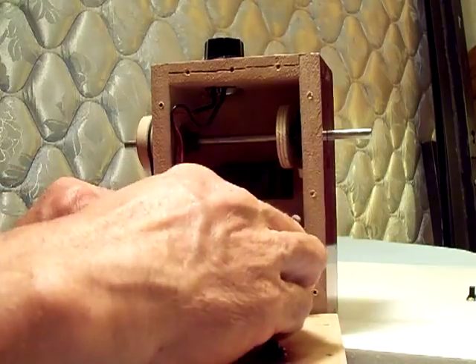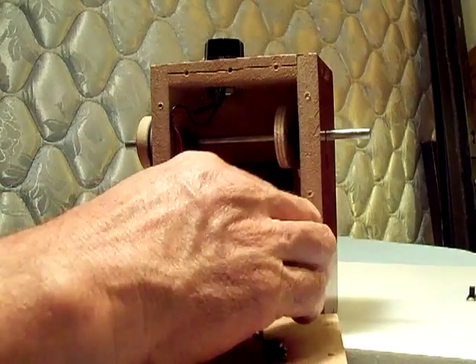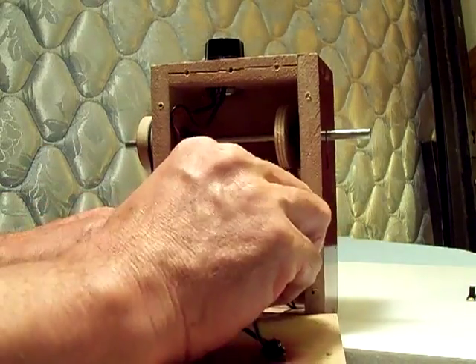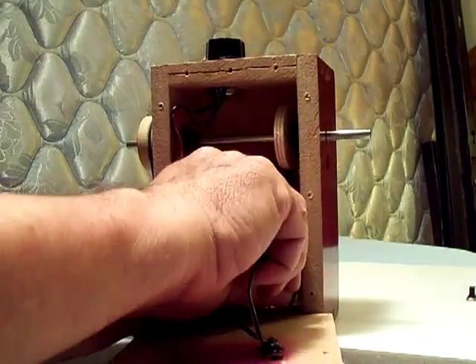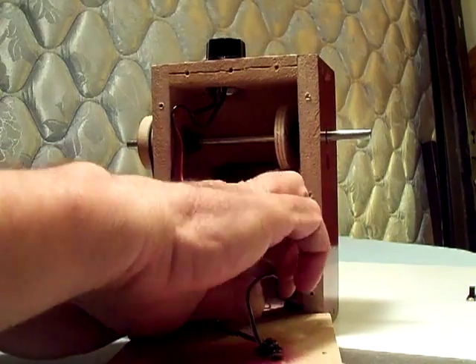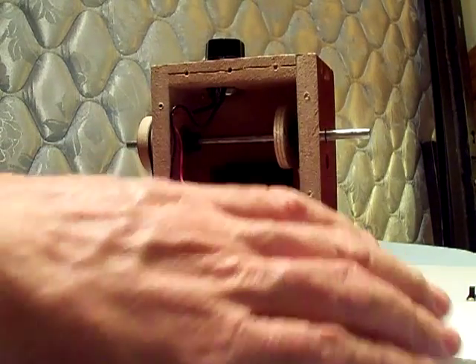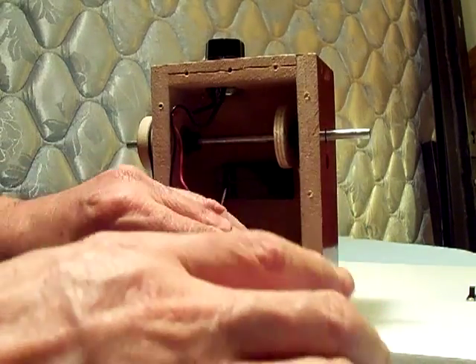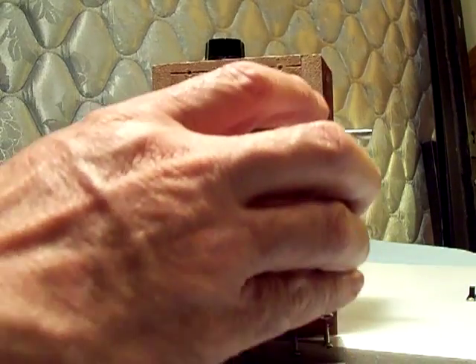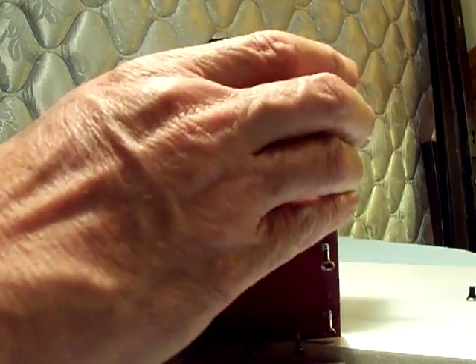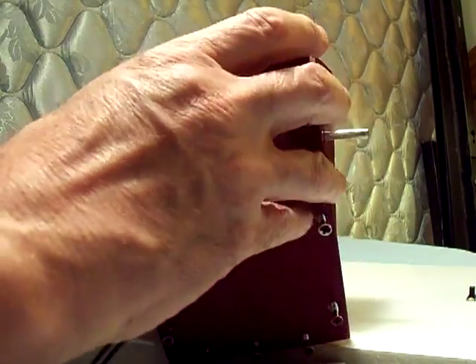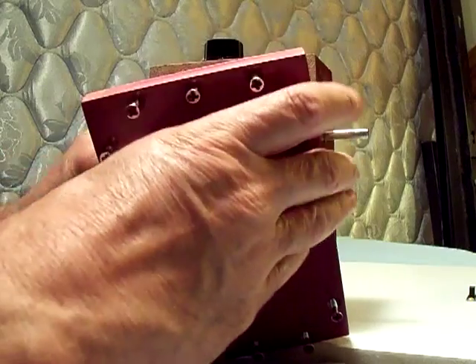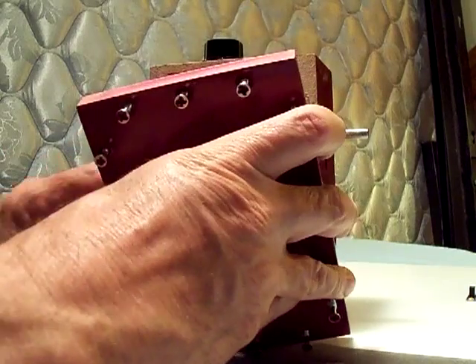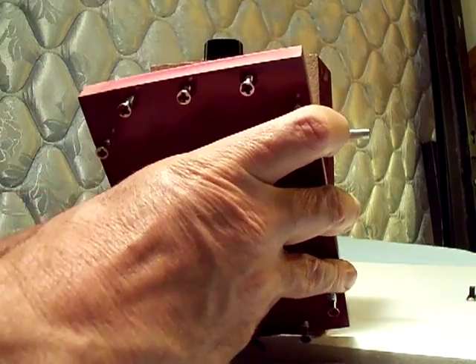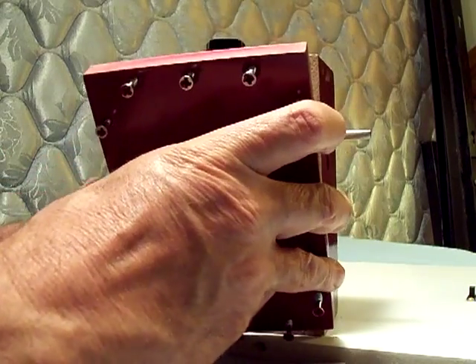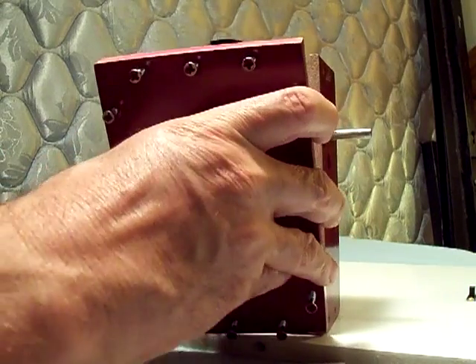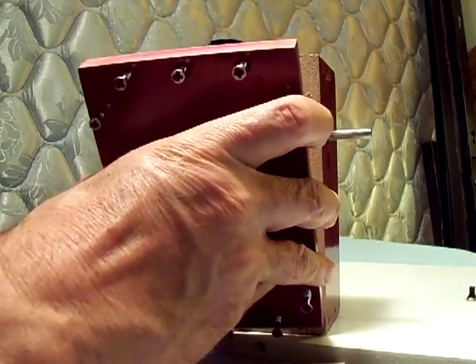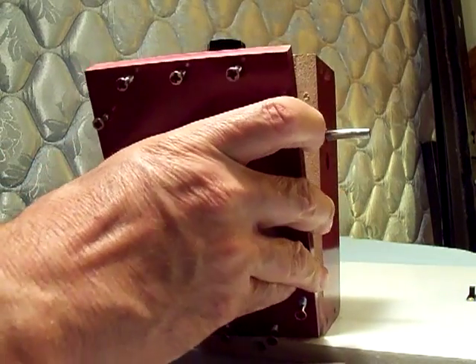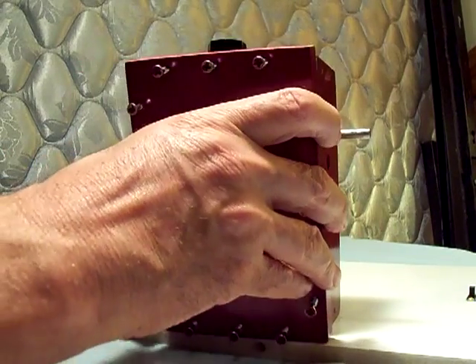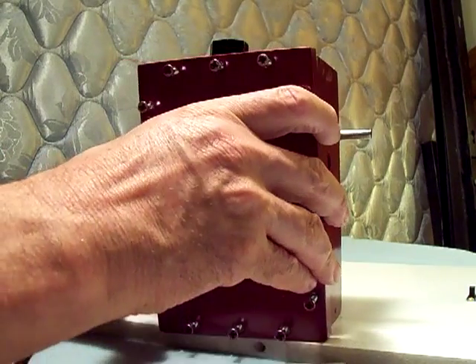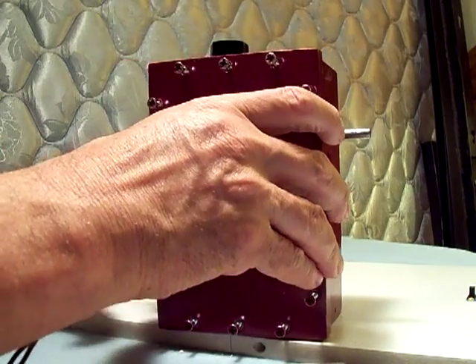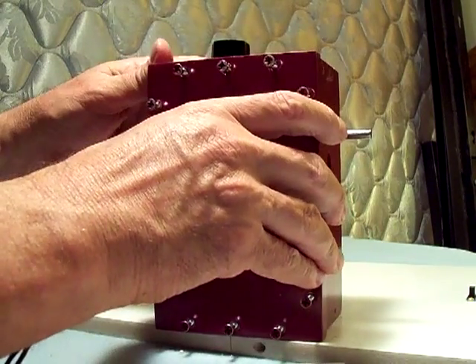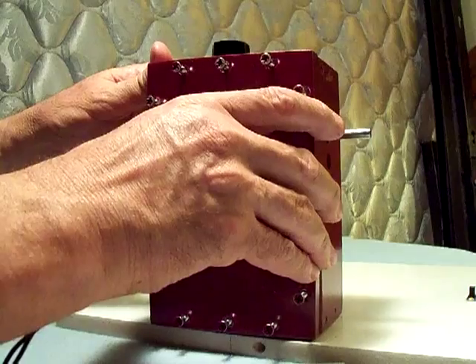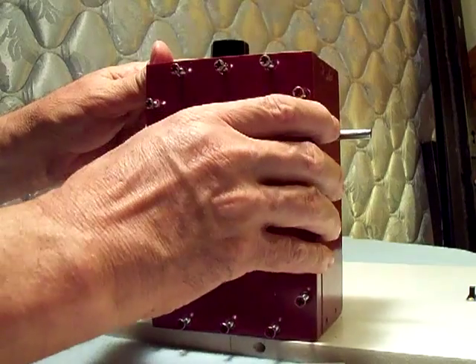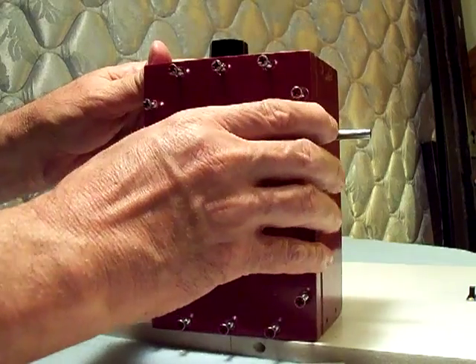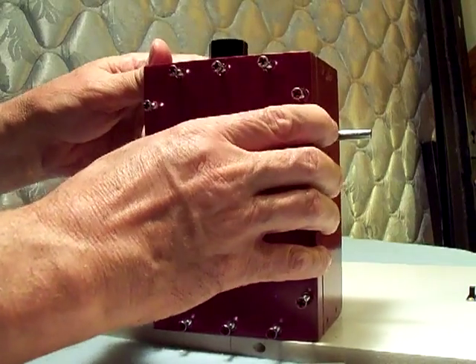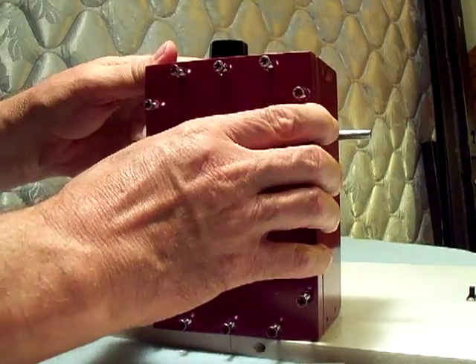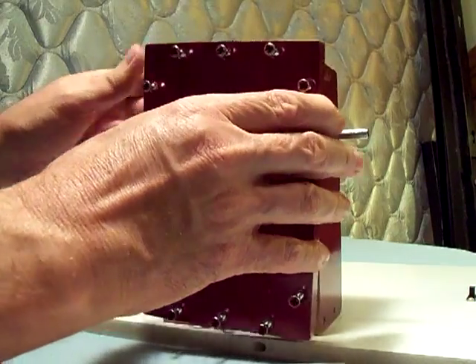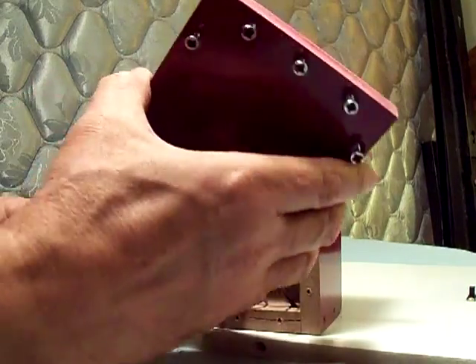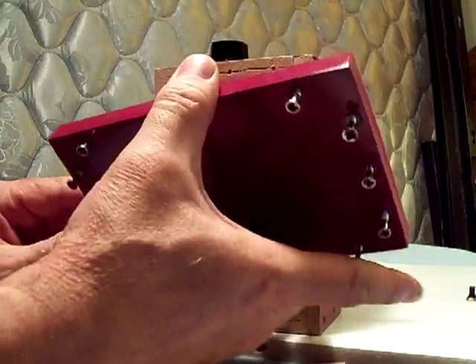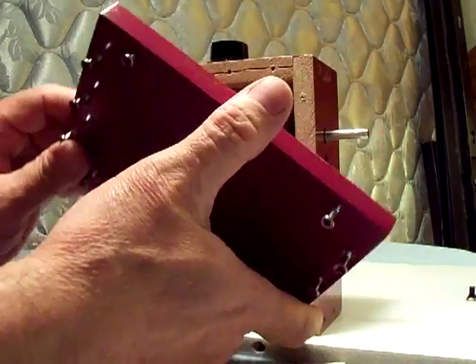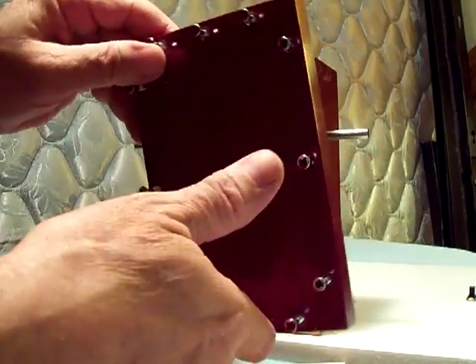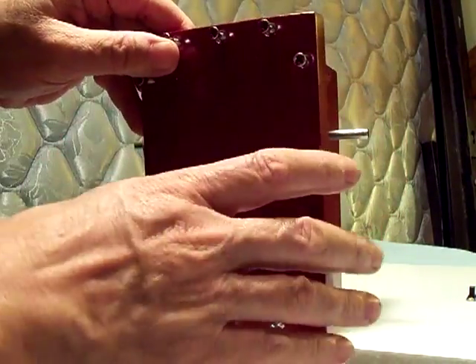Tuck these wires in the bottom here. Whoops, got to turn backwards here.